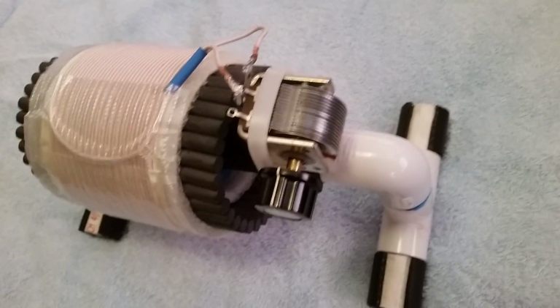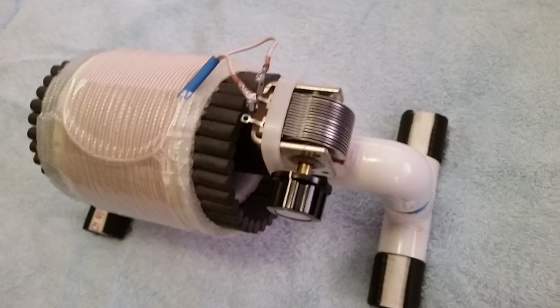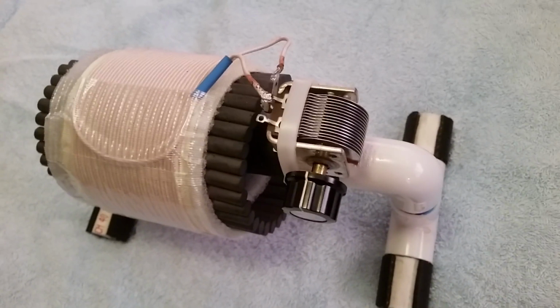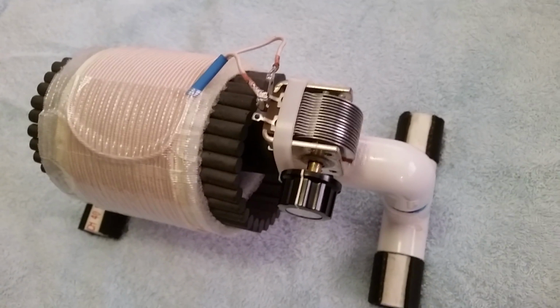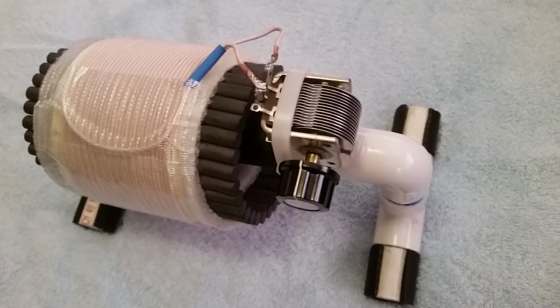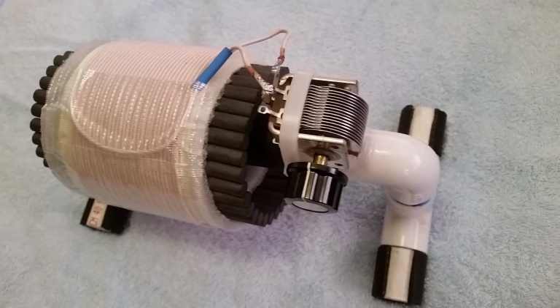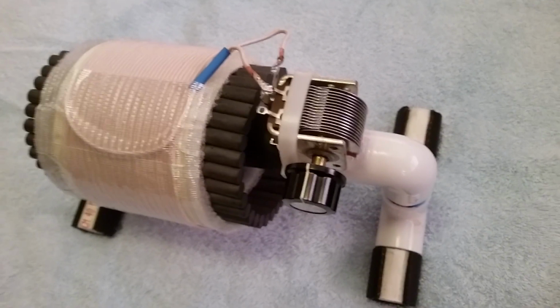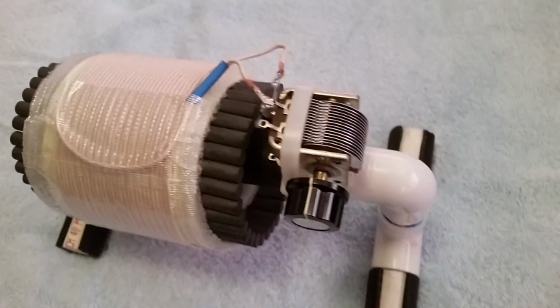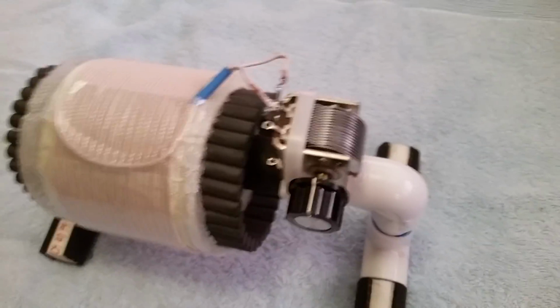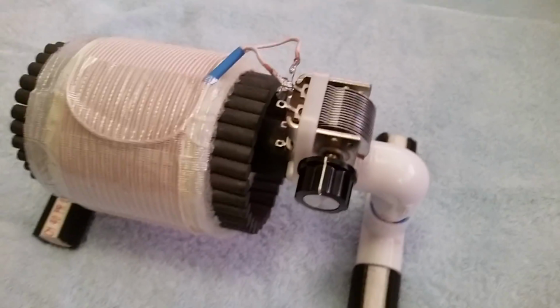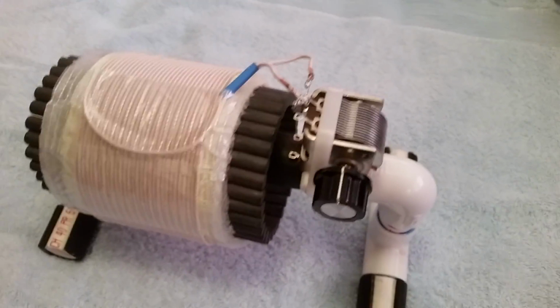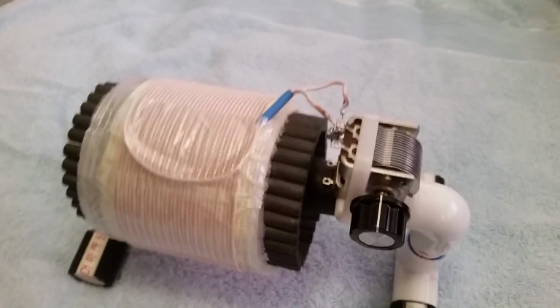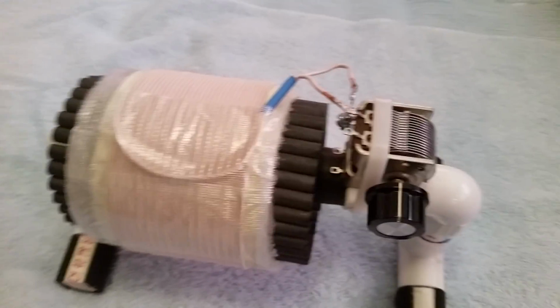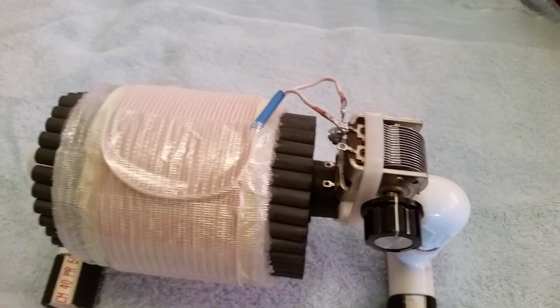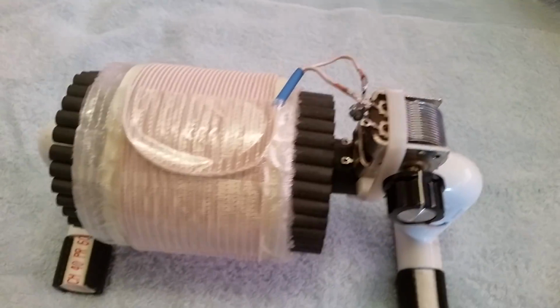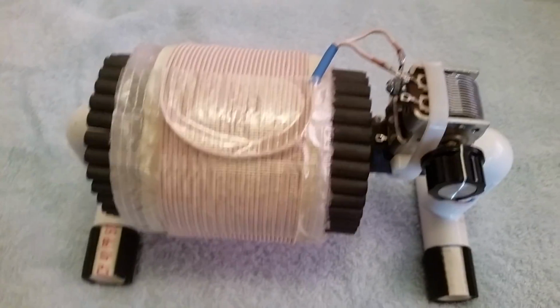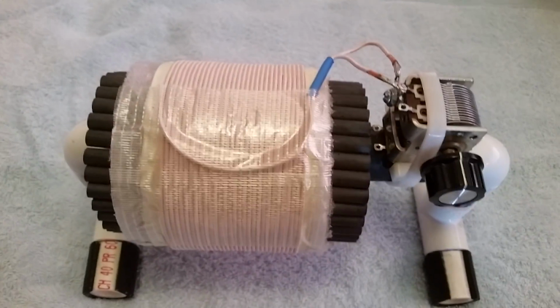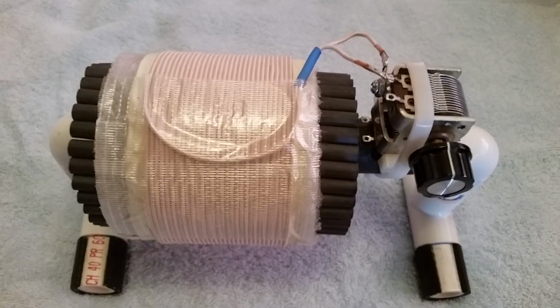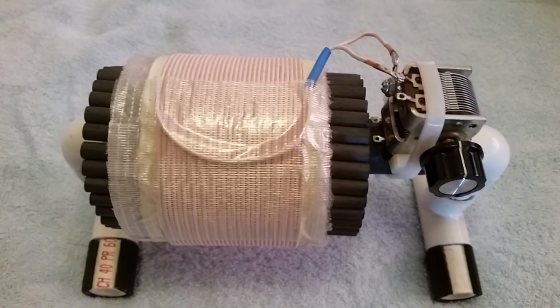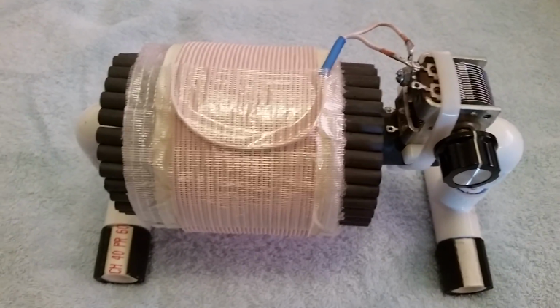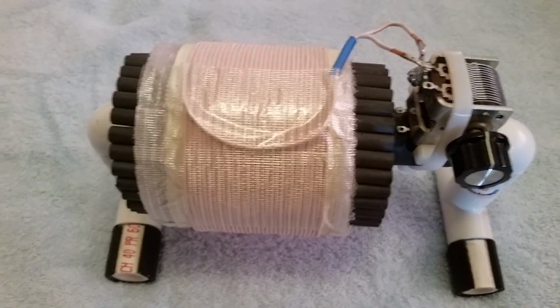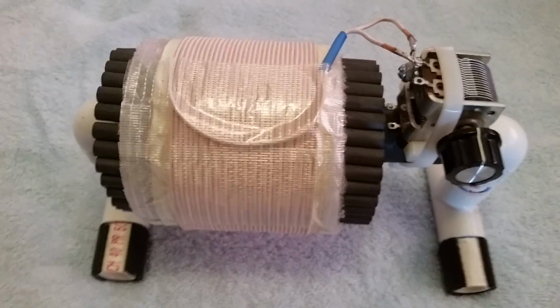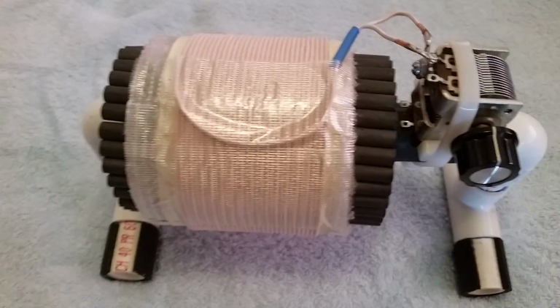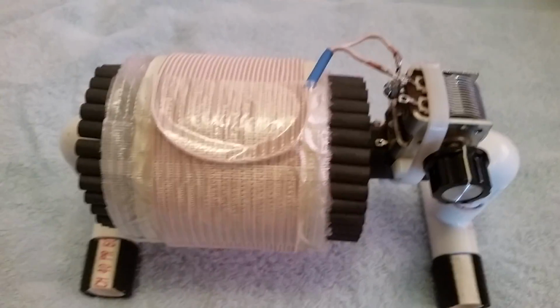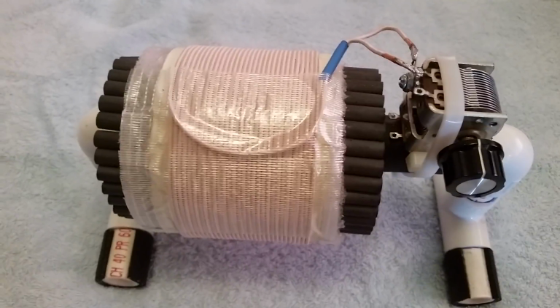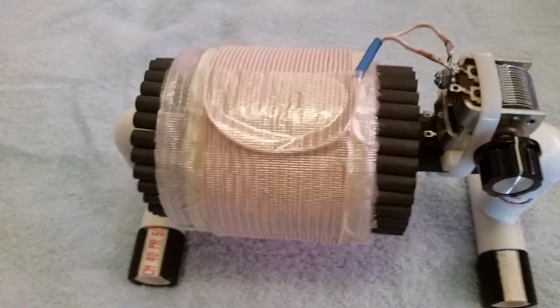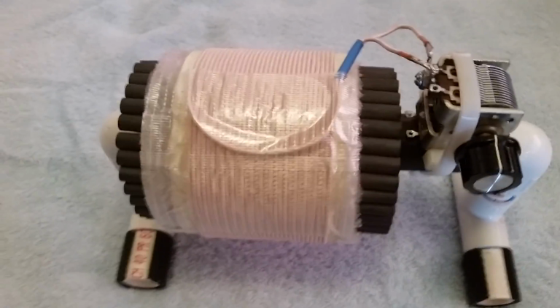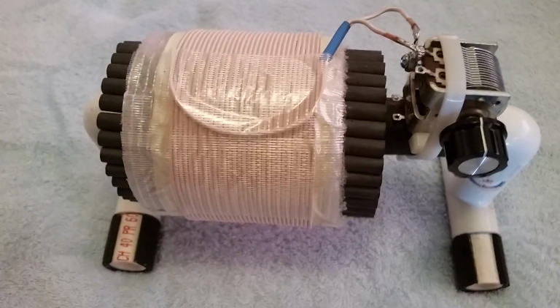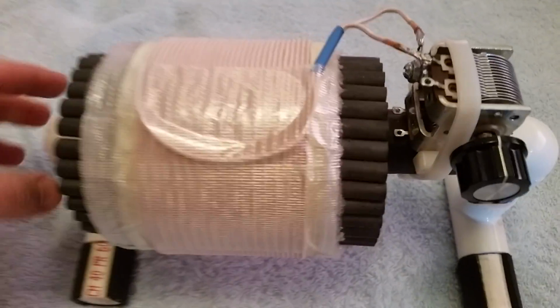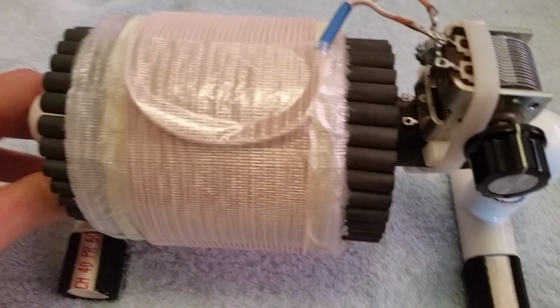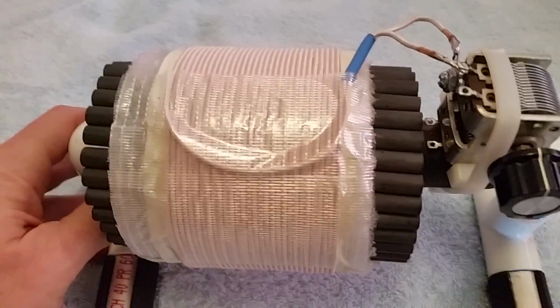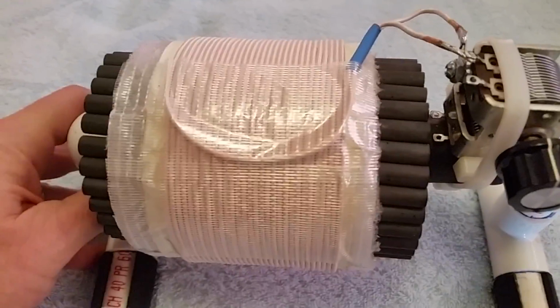So anyway, I have this FSL here. It does have 31 turns of the 1162/46 Litz wire.